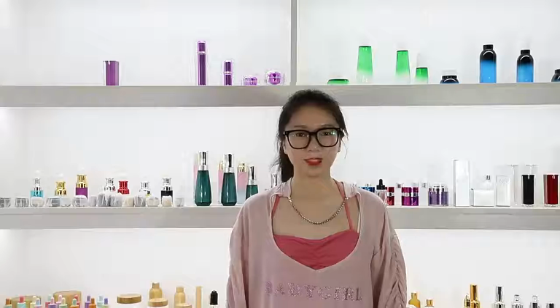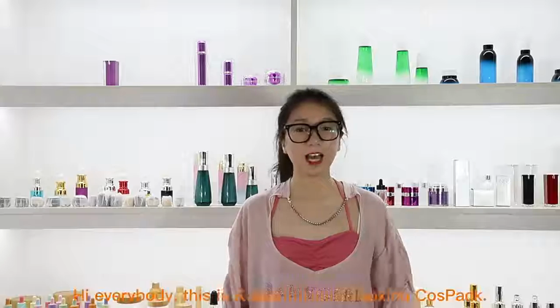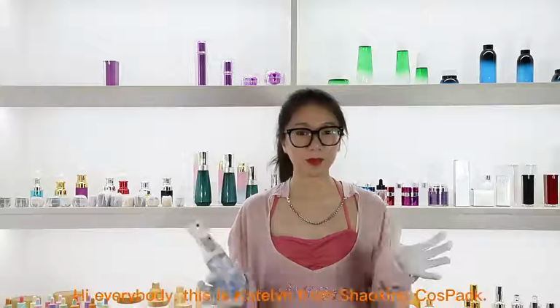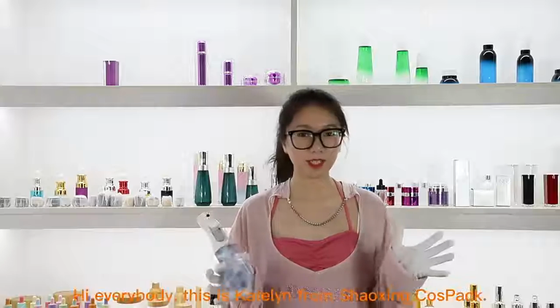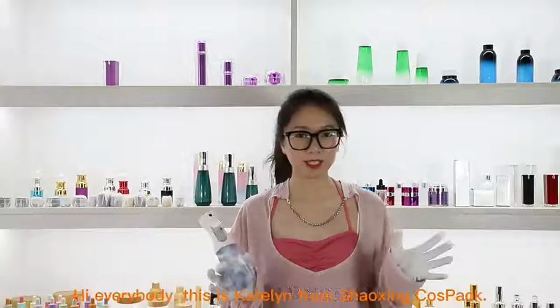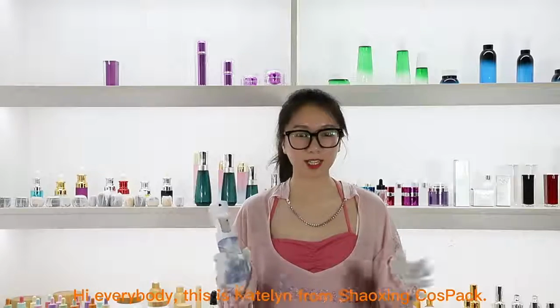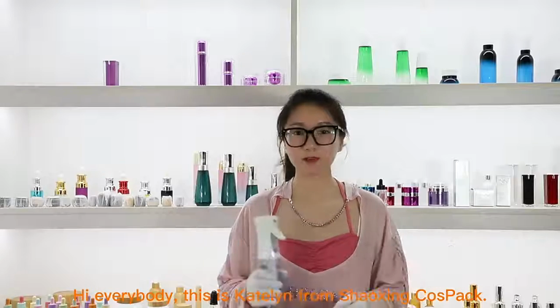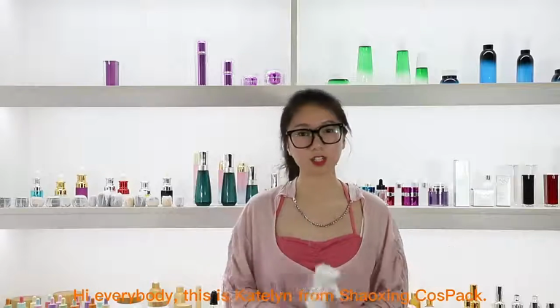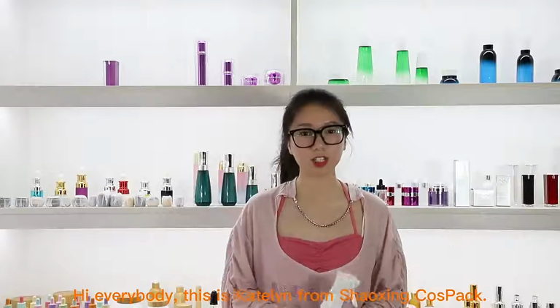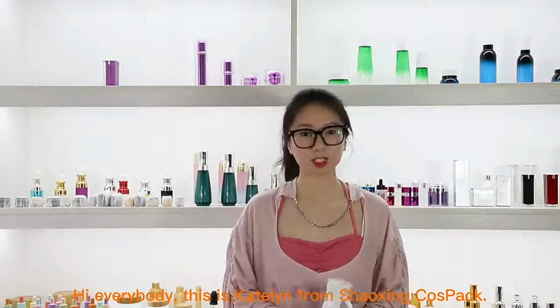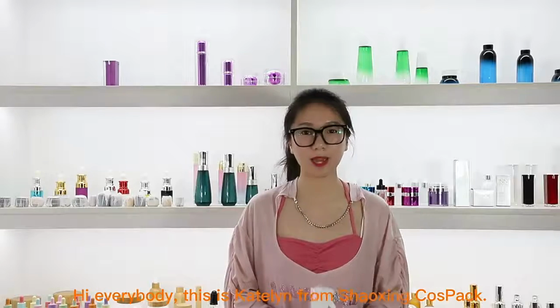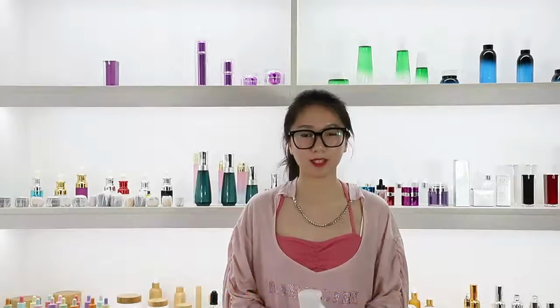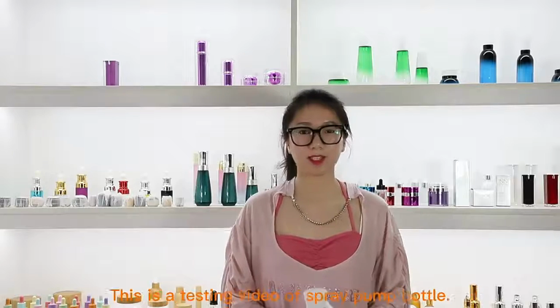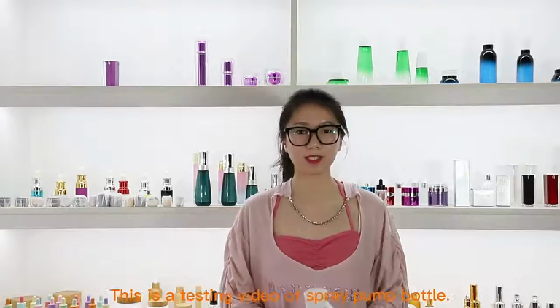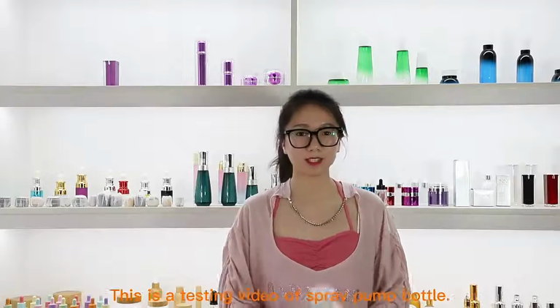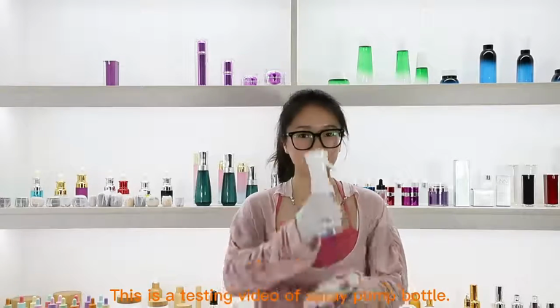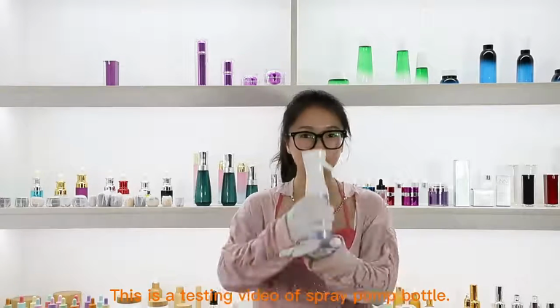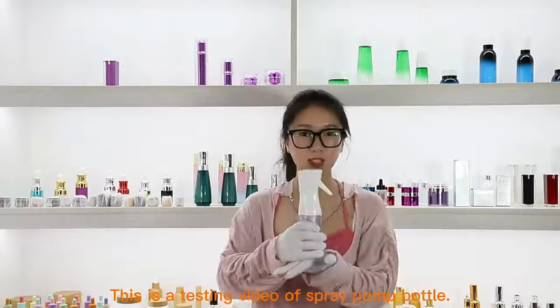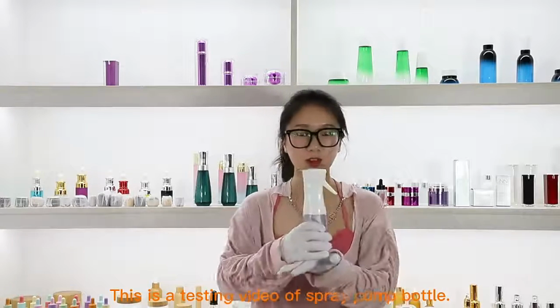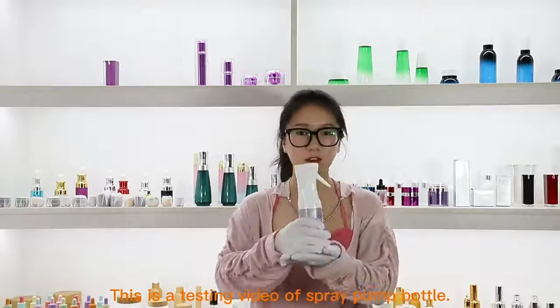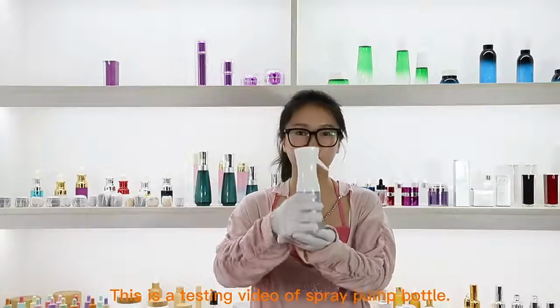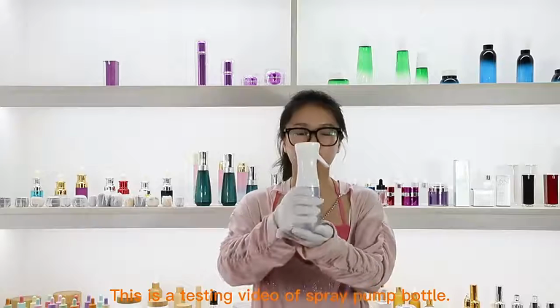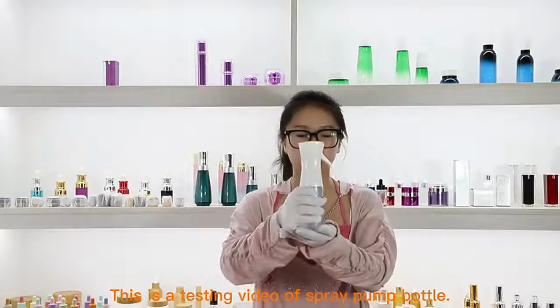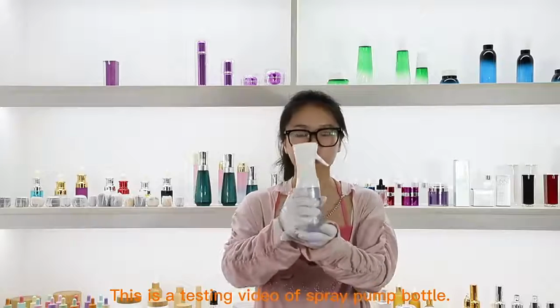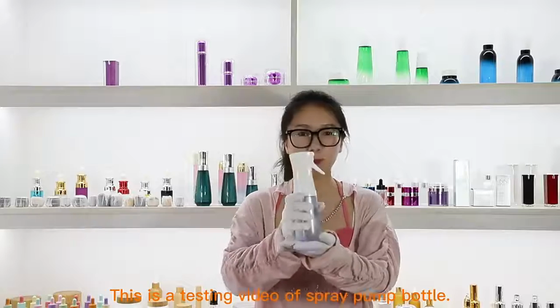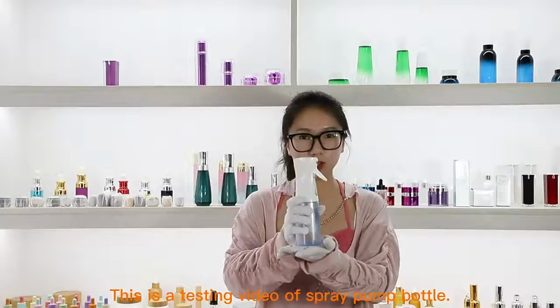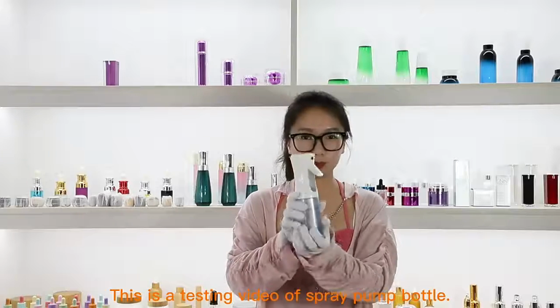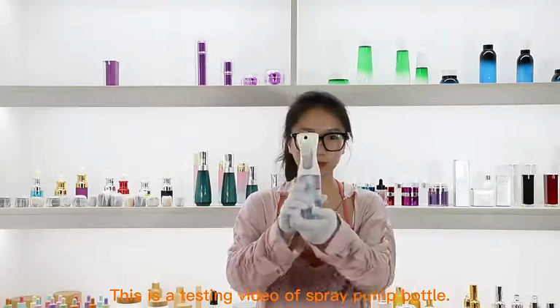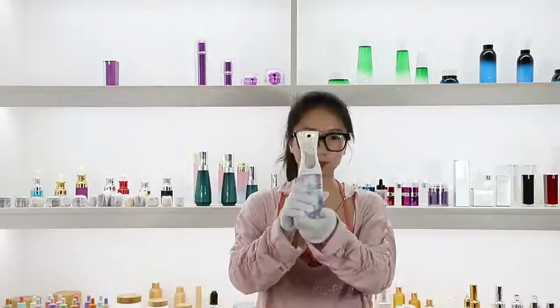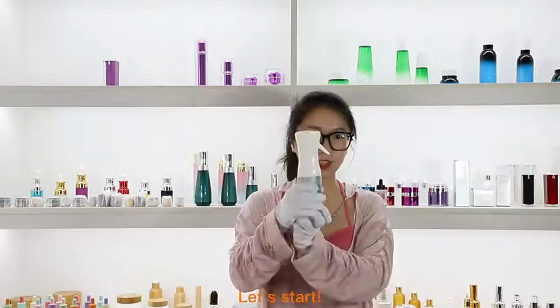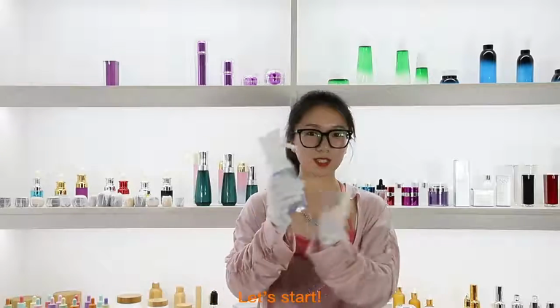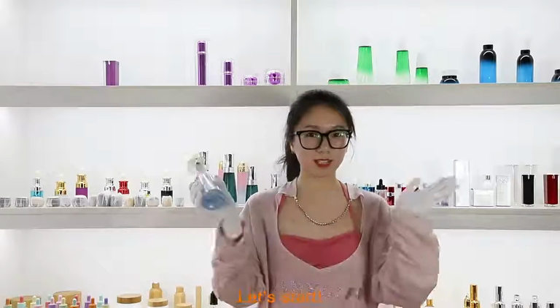Hi everybody, this is Caitlin from Shawshank Cospack. This is a testing video of spray pump bottle. Let me start.